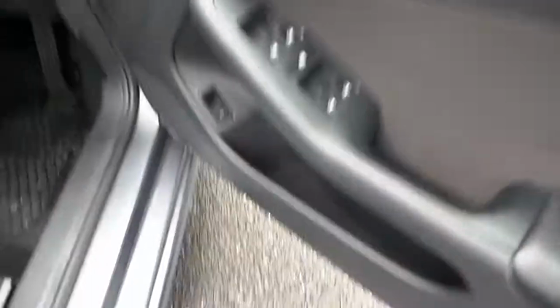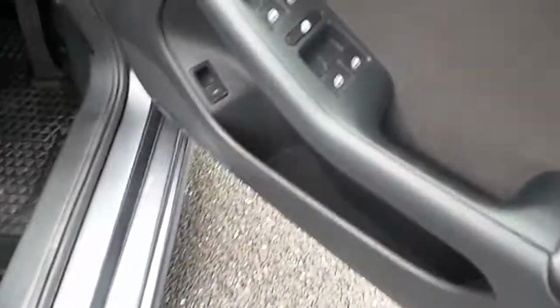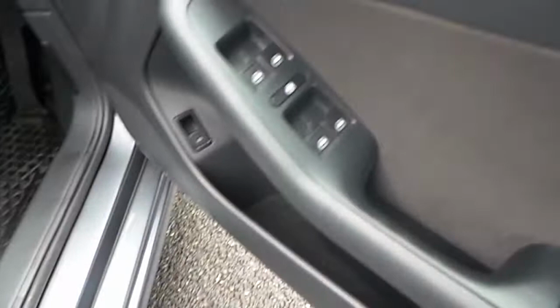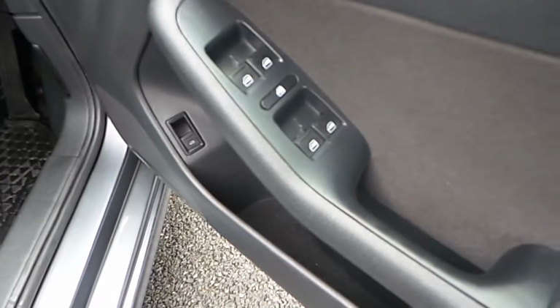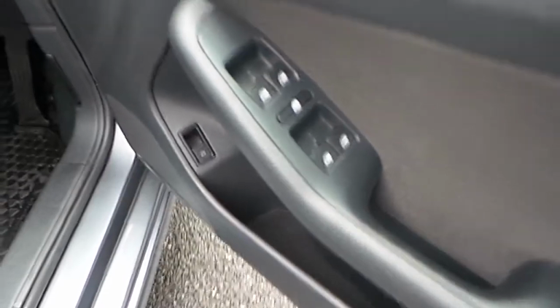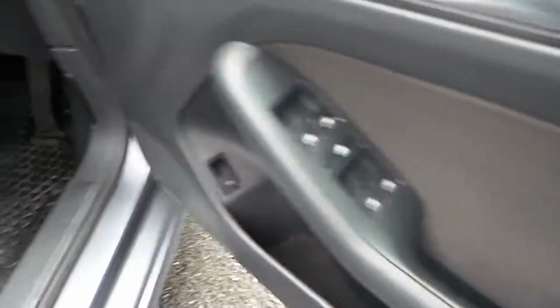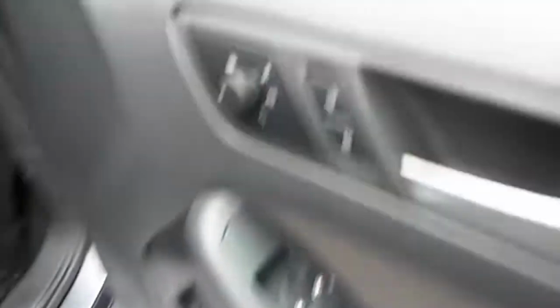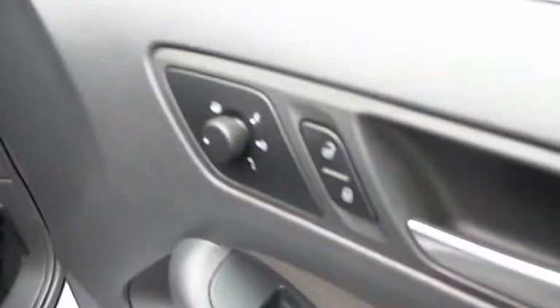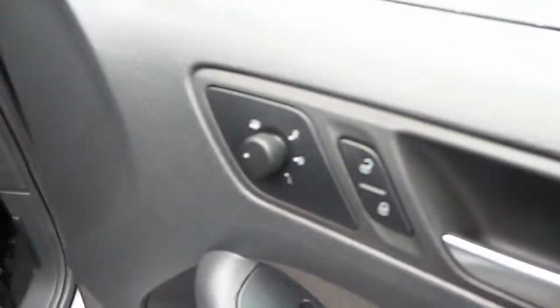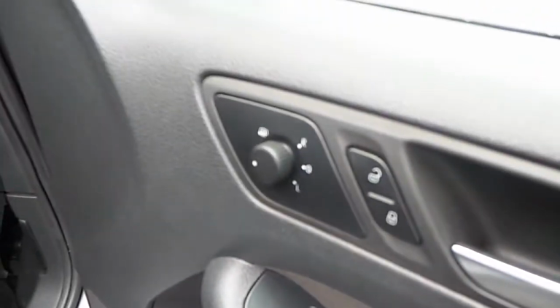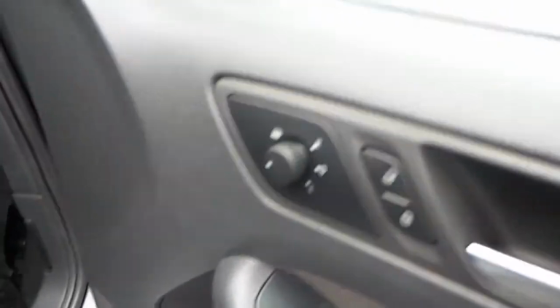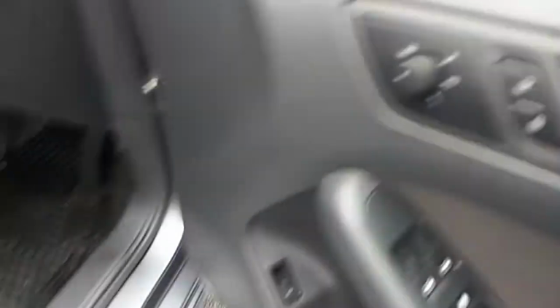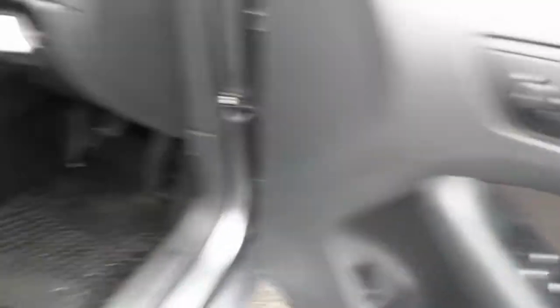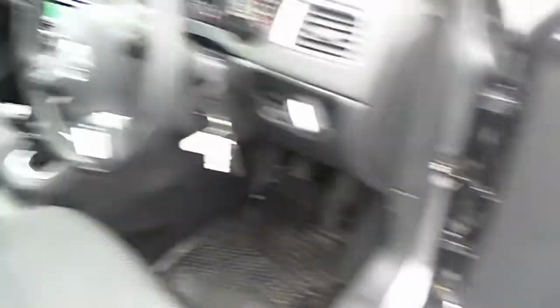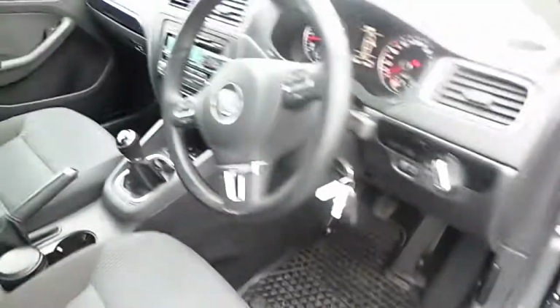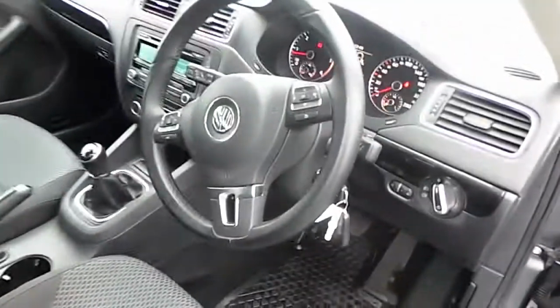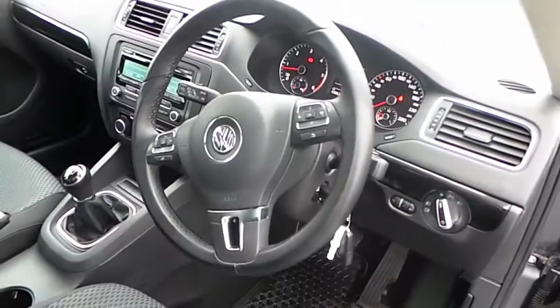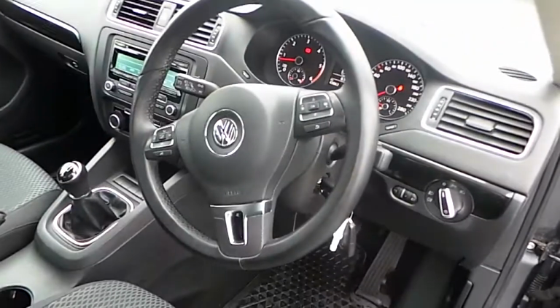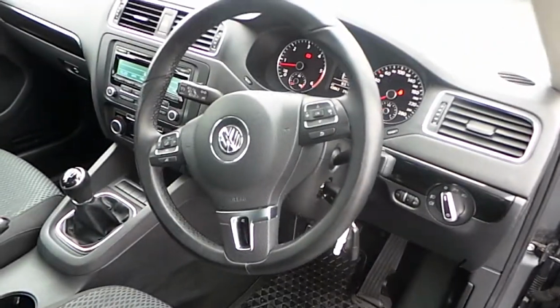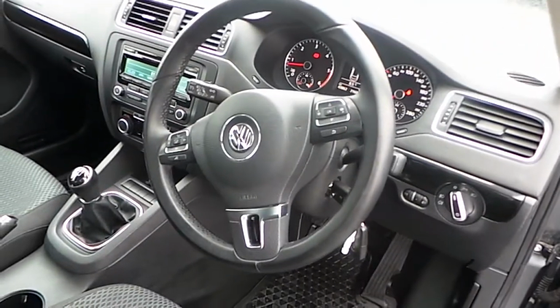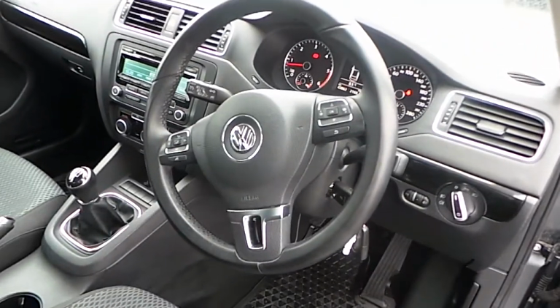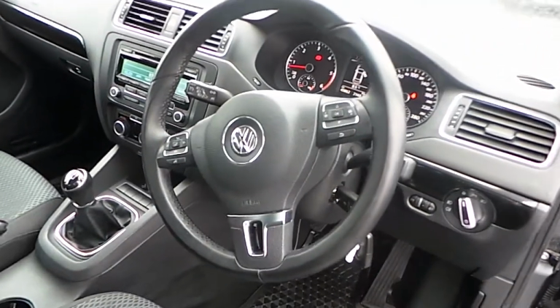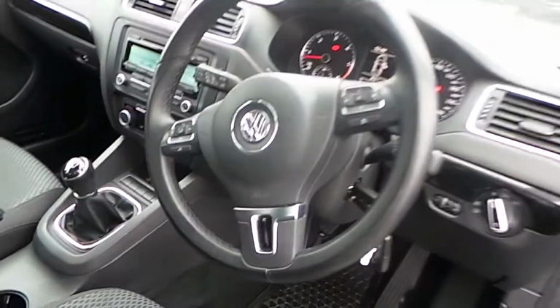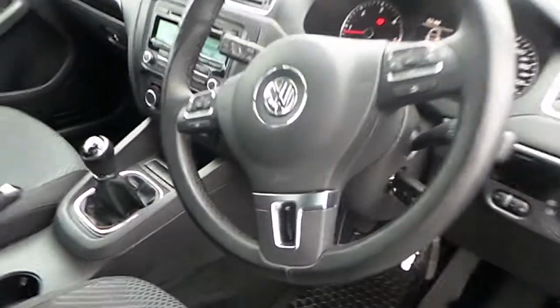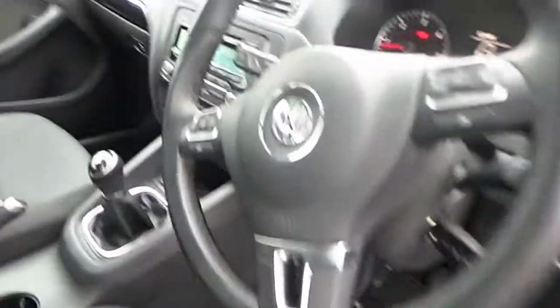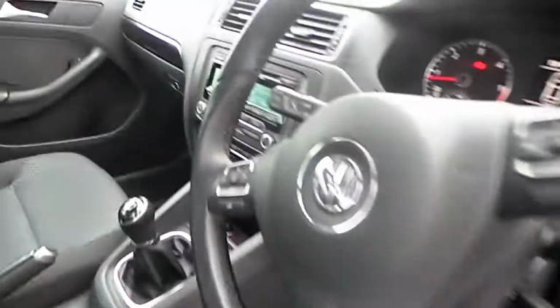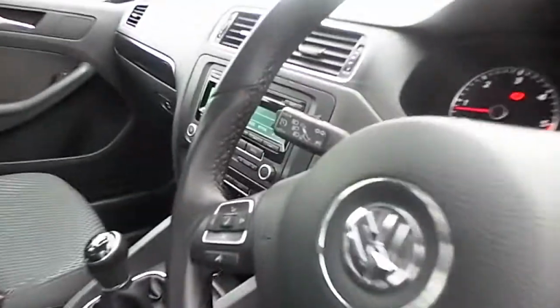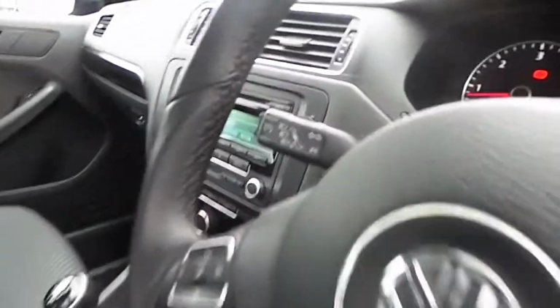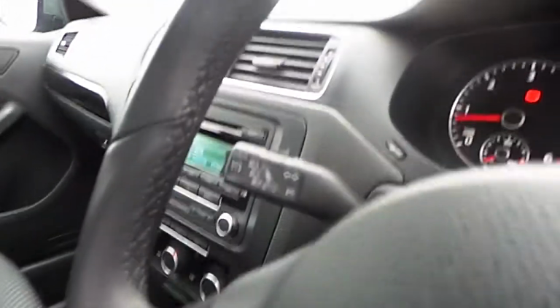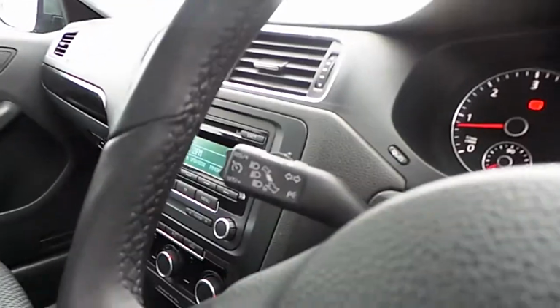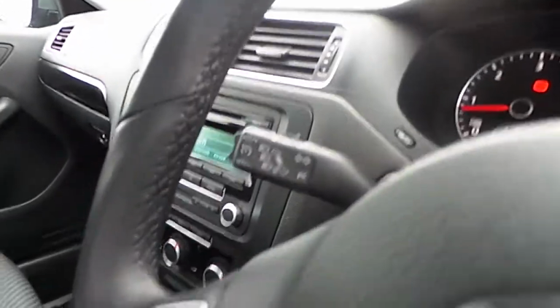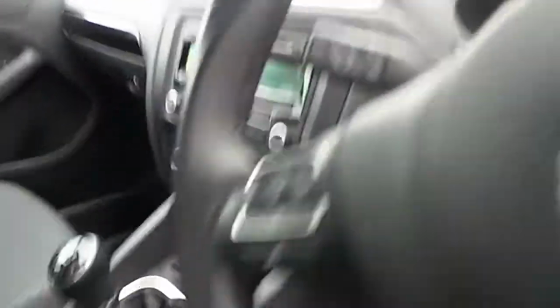It has full electric windows, heated electric mirrors, a leather-wrapped multifunction steering wheel, and cruise control.